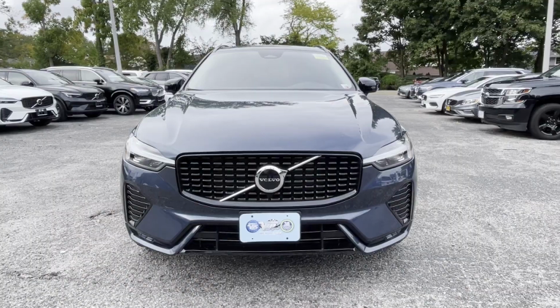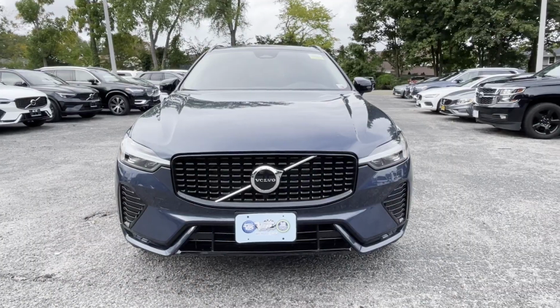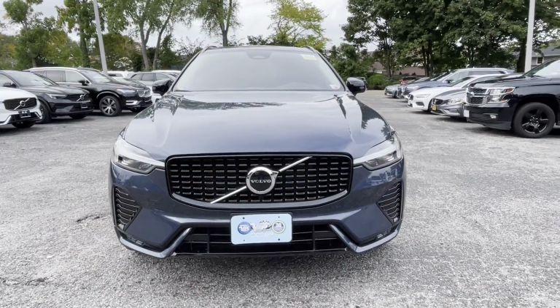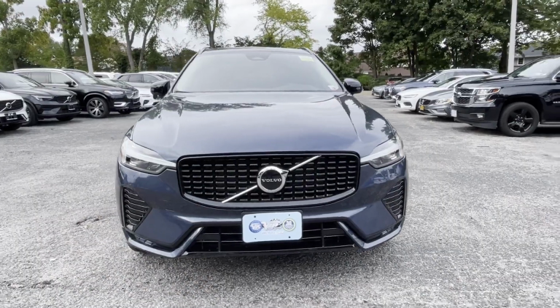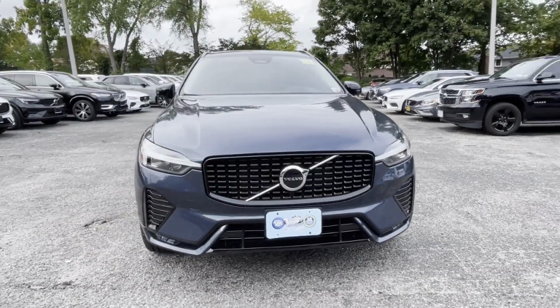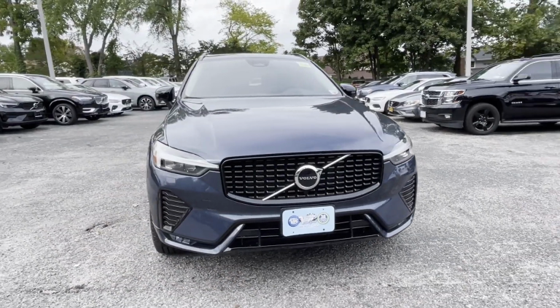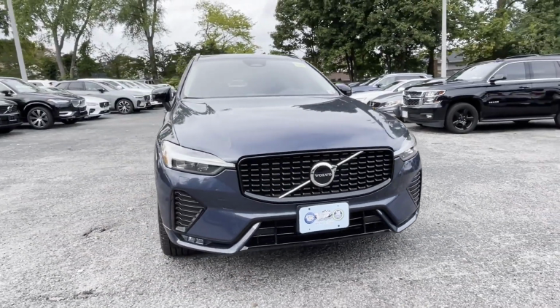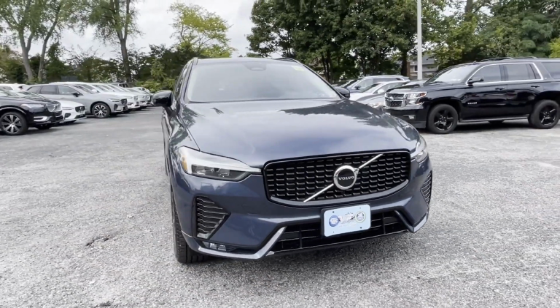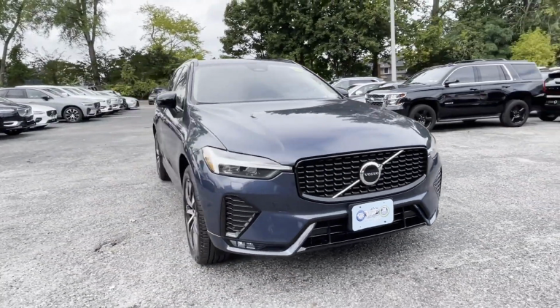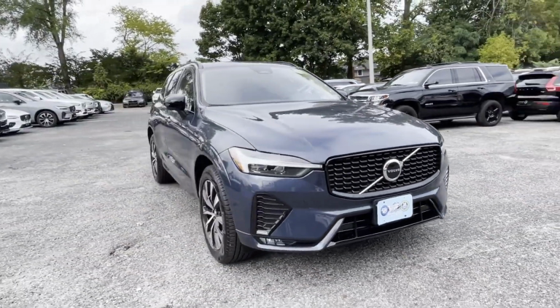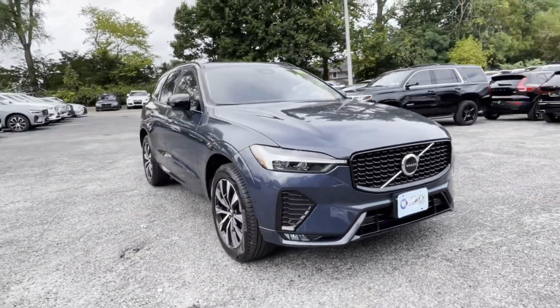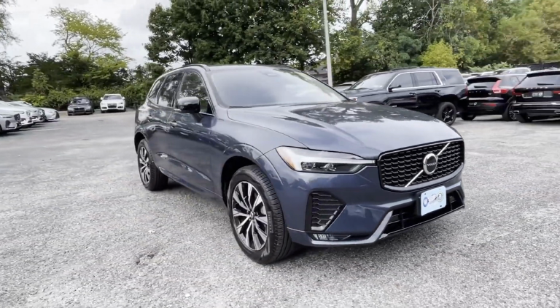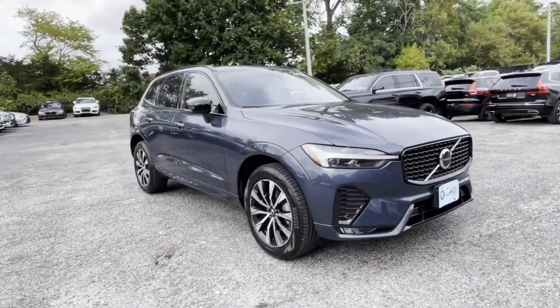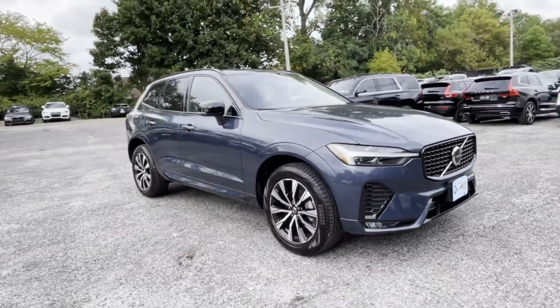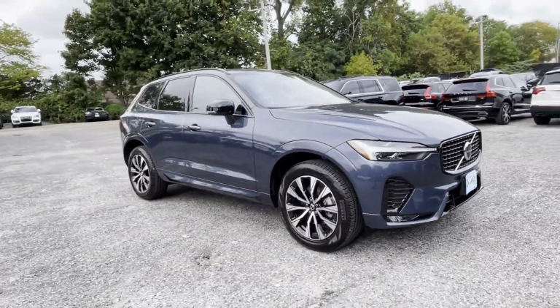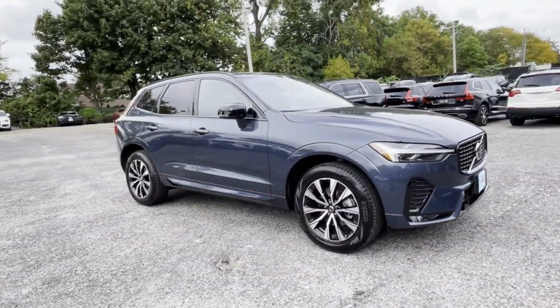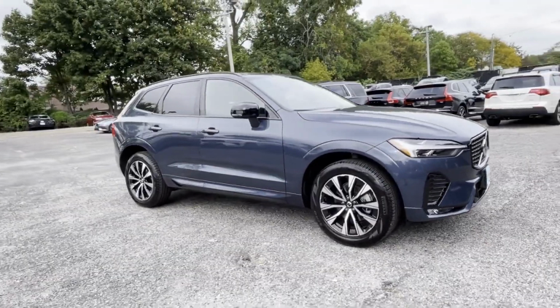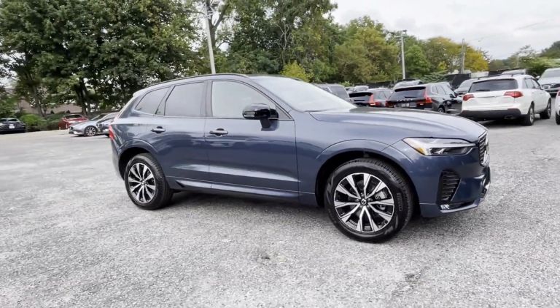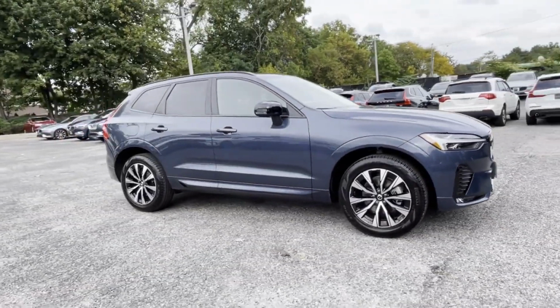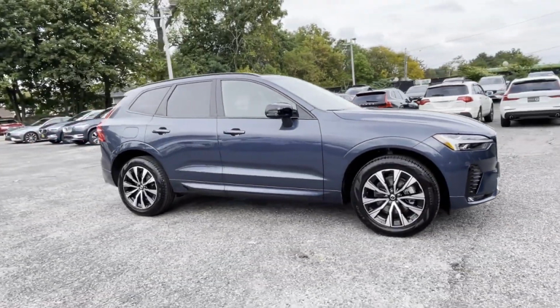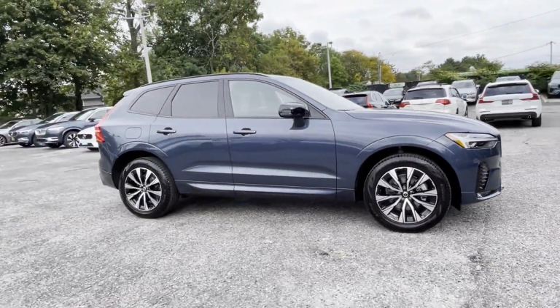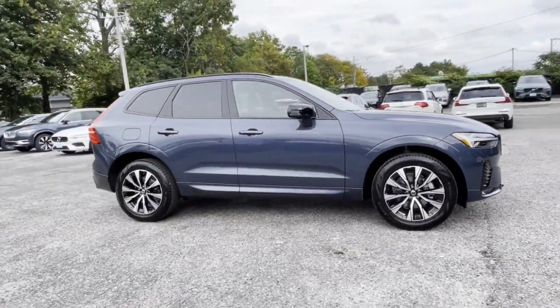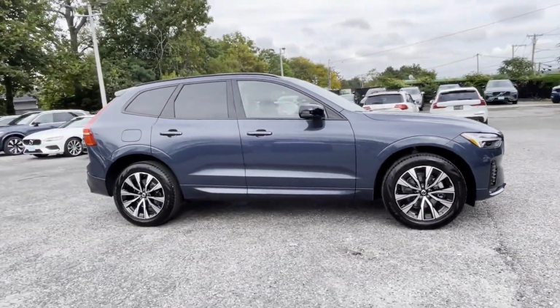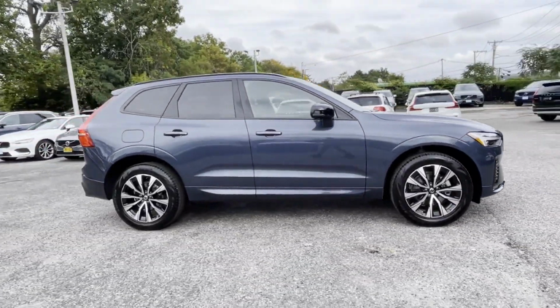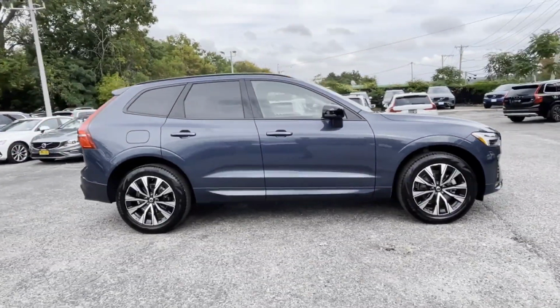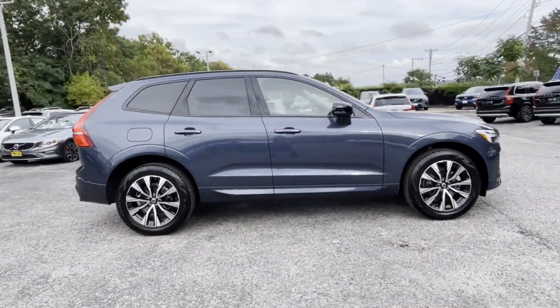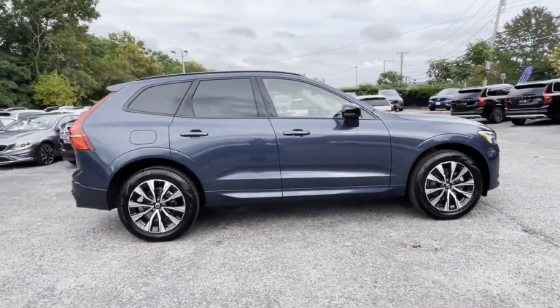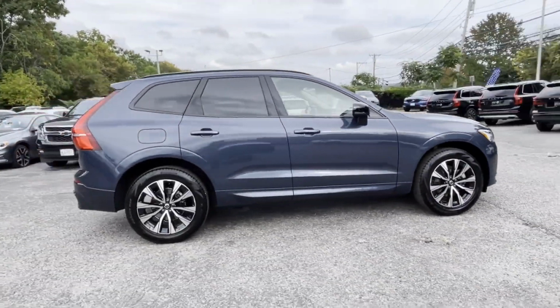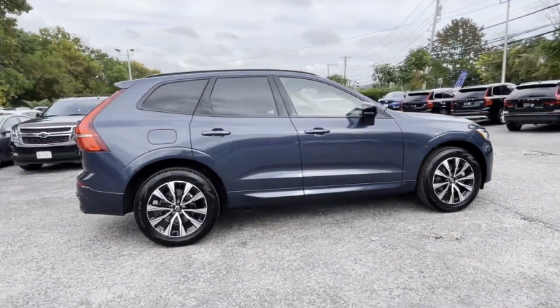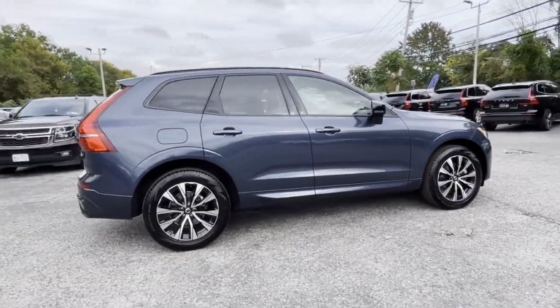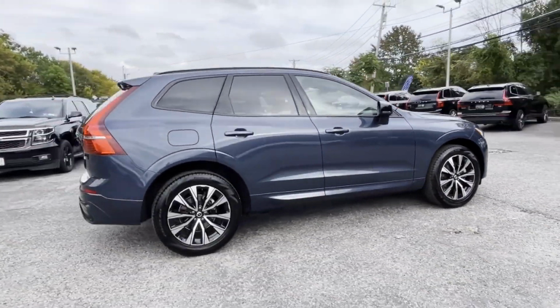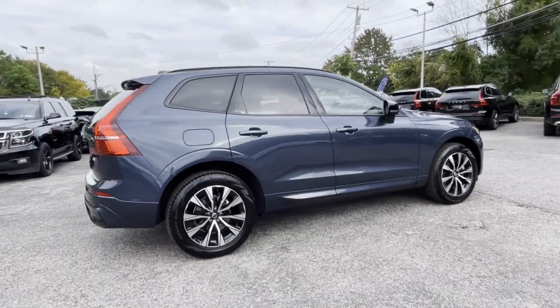2024 Volvo XC60. With less than 7,000 miles on the odometer, this SUV offers space as well as power and performance.